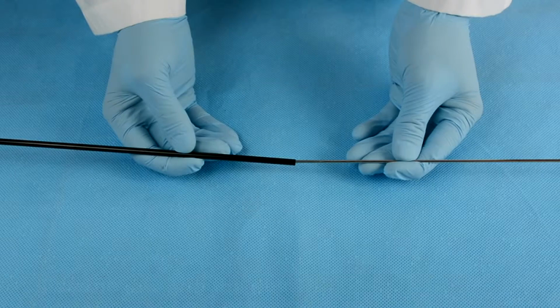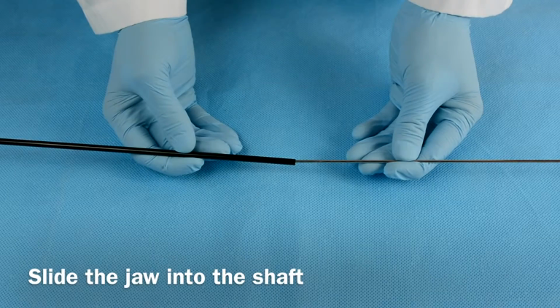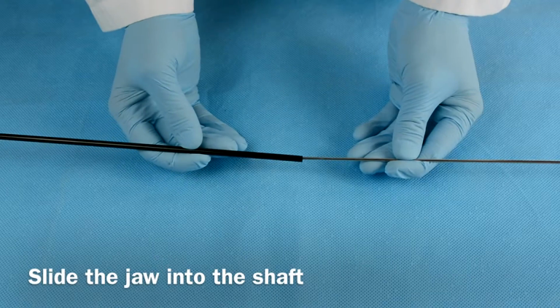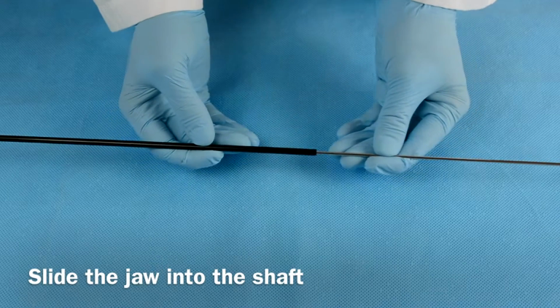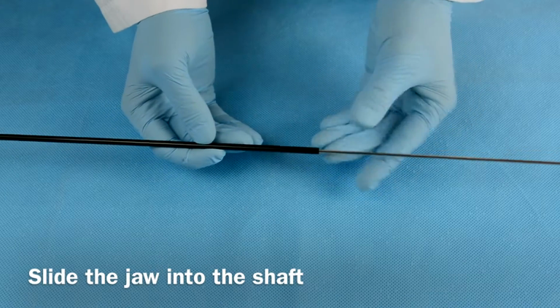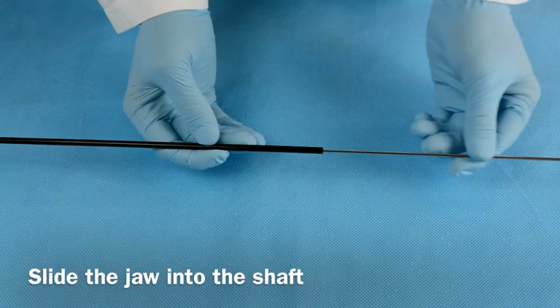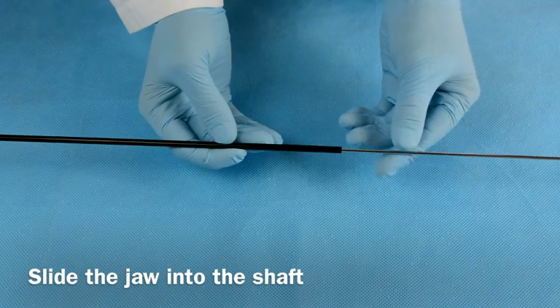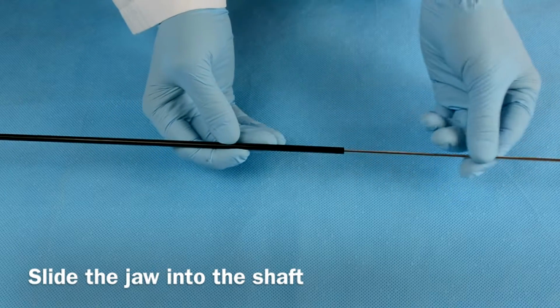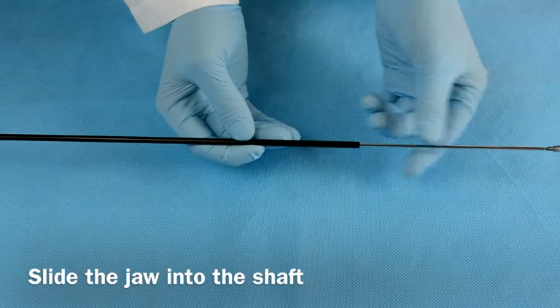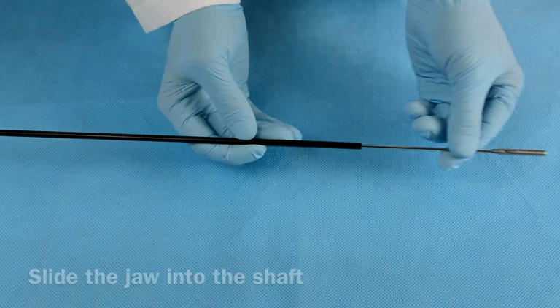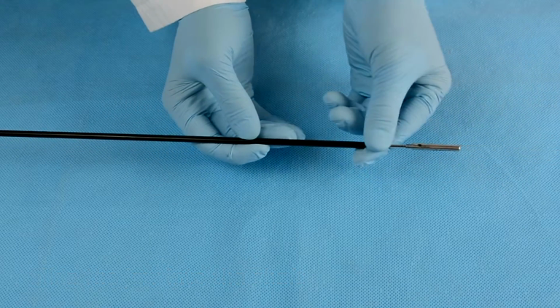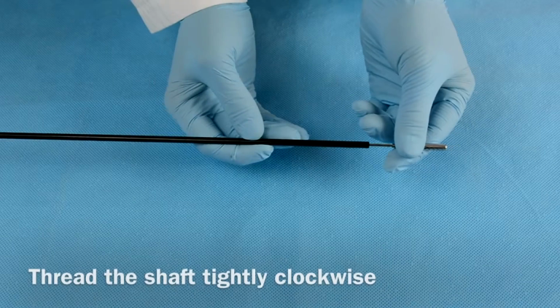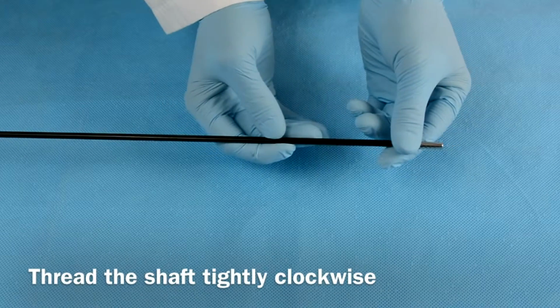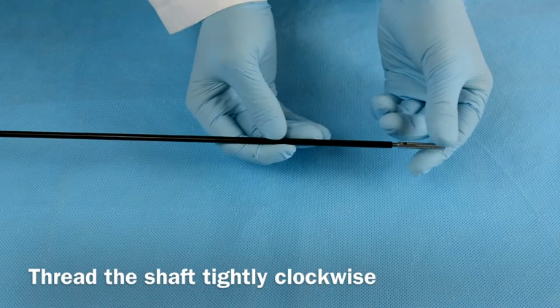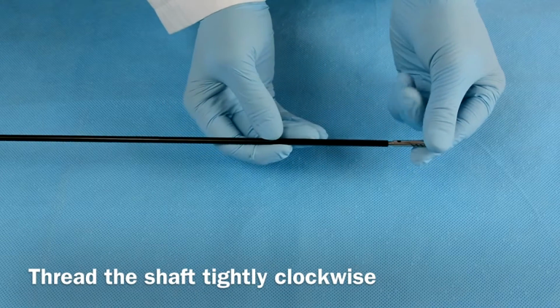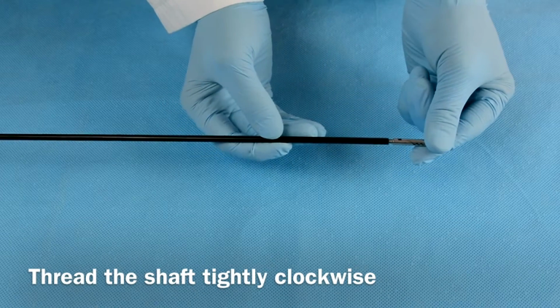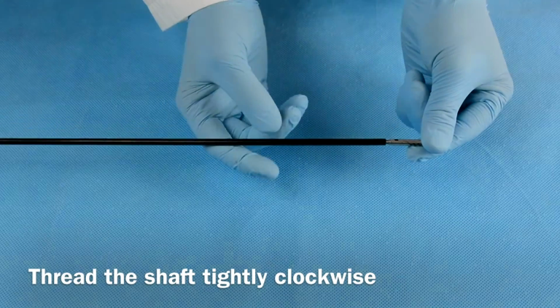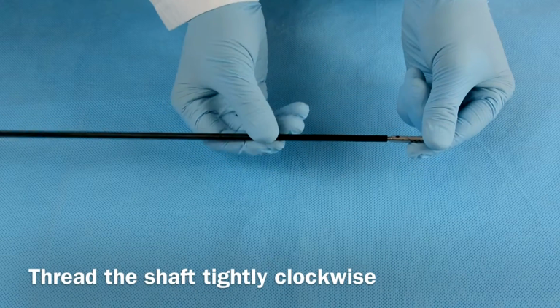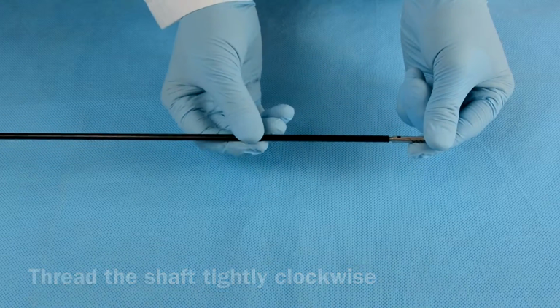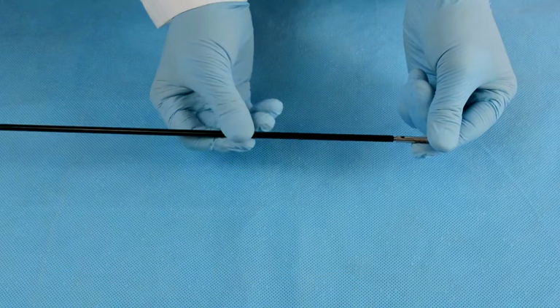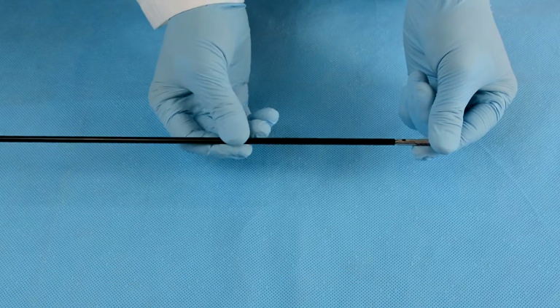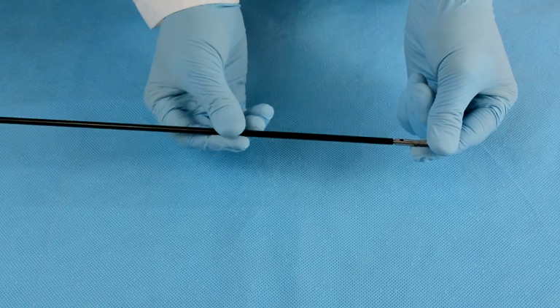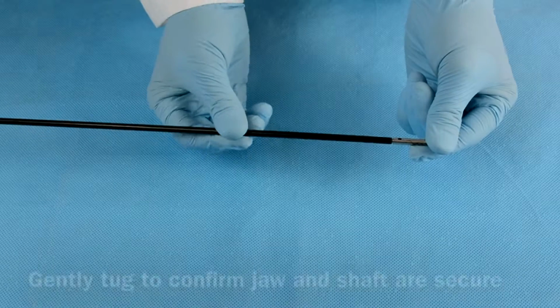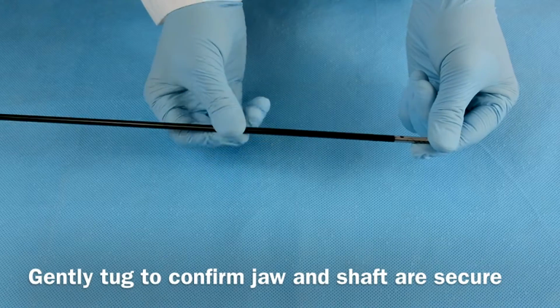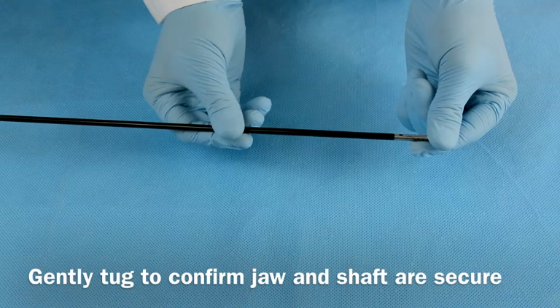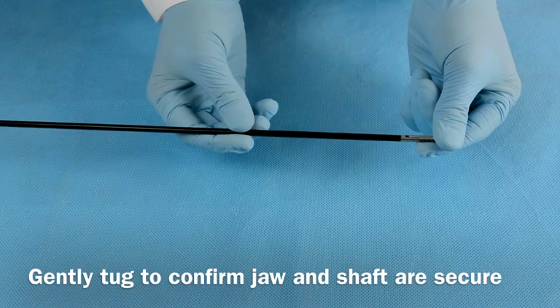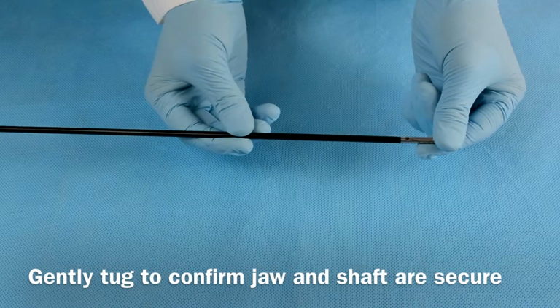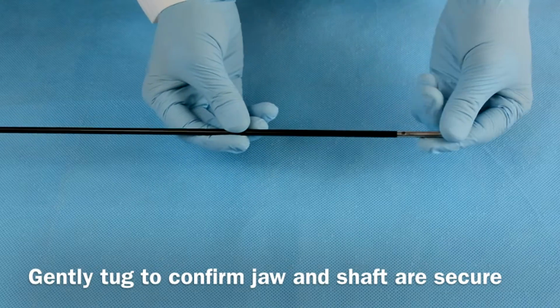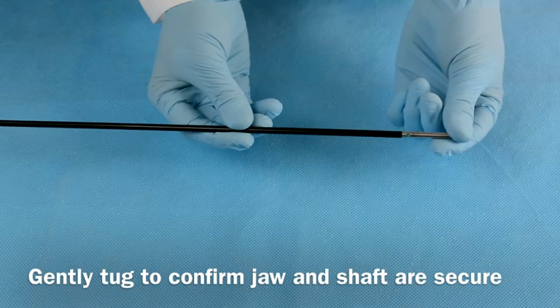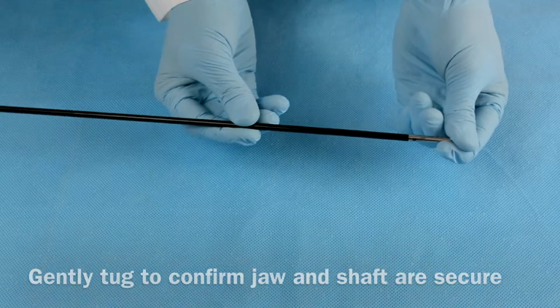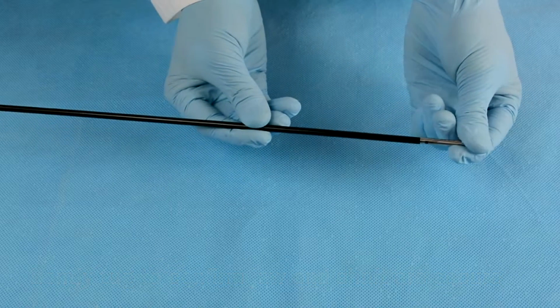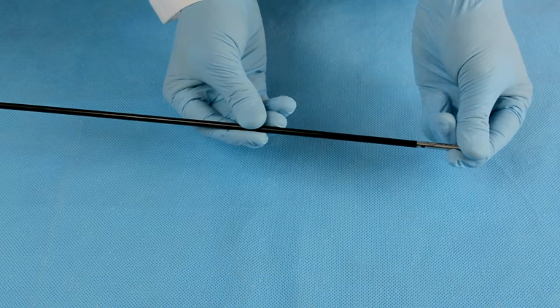To assemble, slide the jaw insert into the insulated shaft, then hold the jaw as you thread the shaft tightly clockwise. Confirm assembly by gently tugging on the jaw and the shaft. Both pieces should be secured into place.